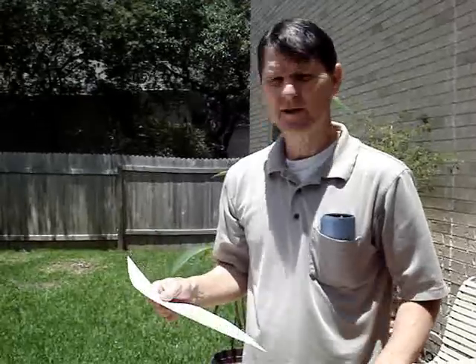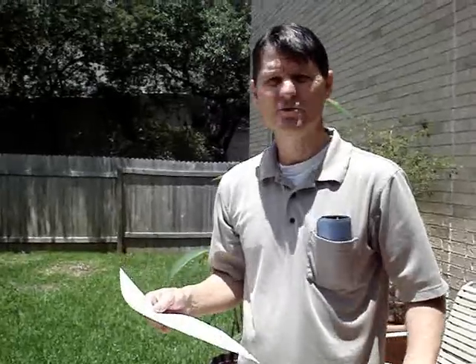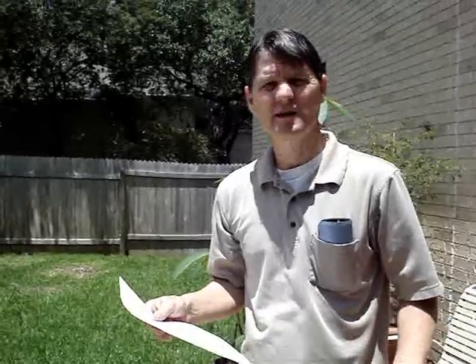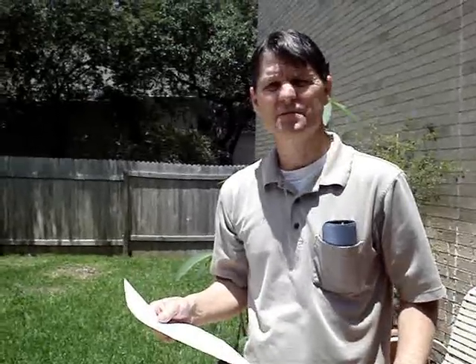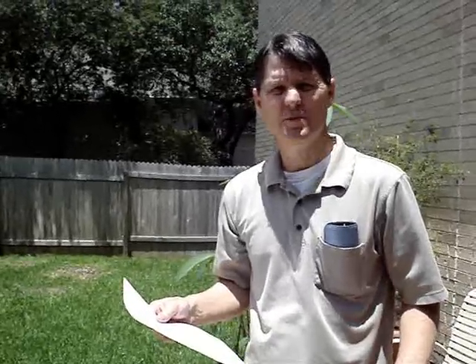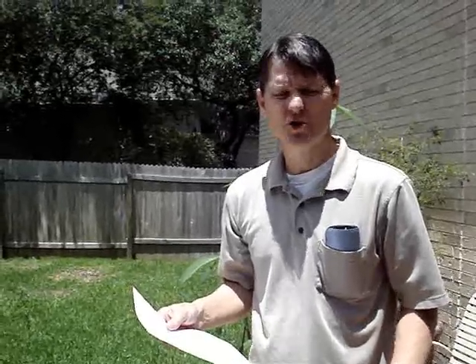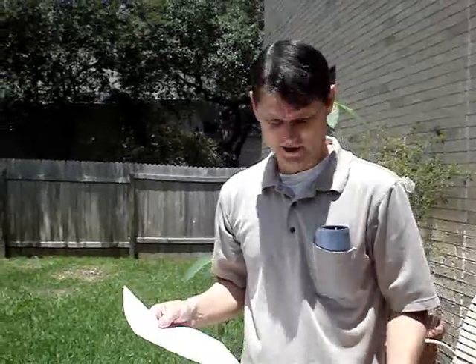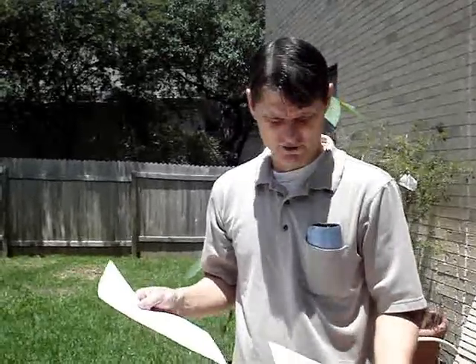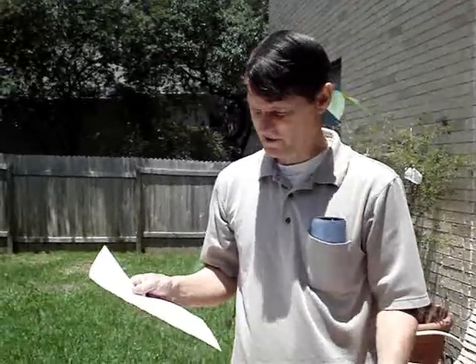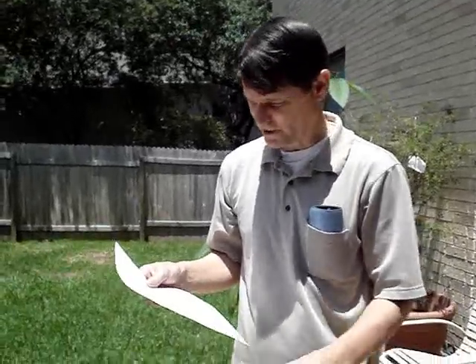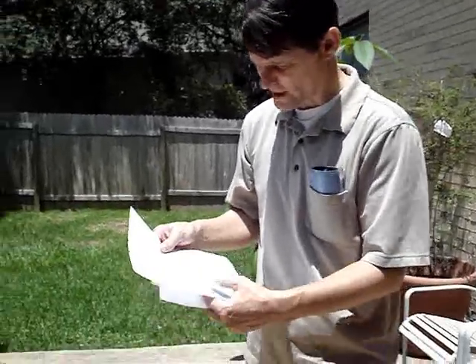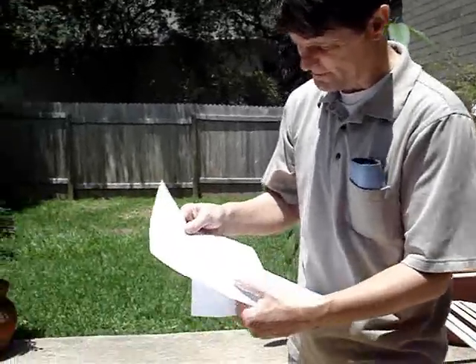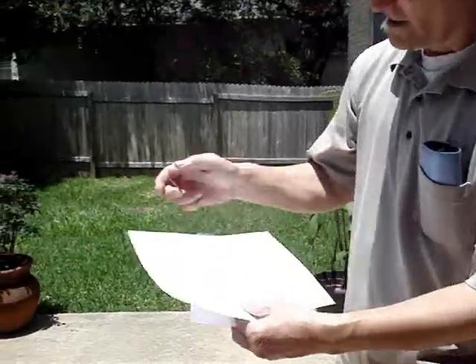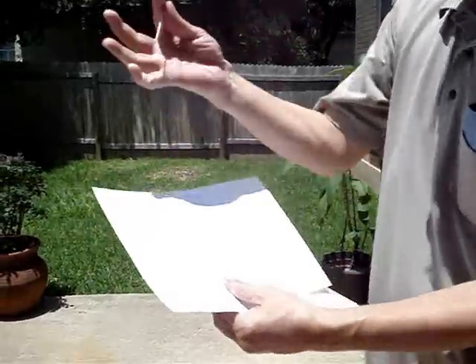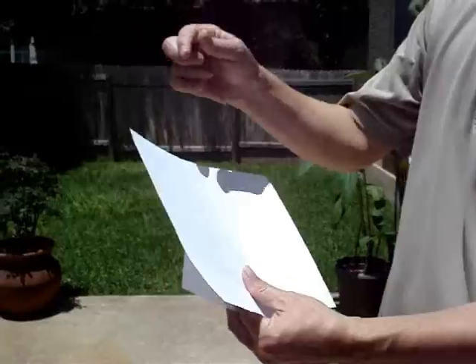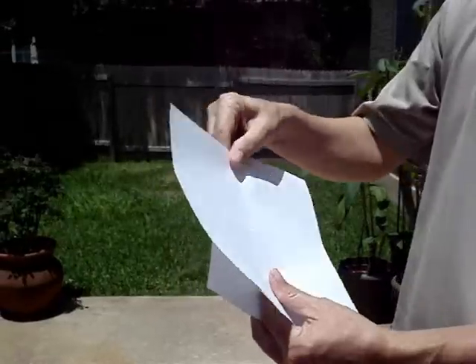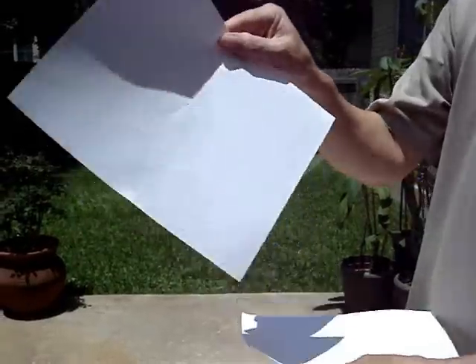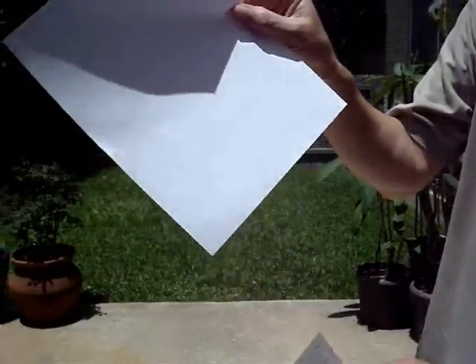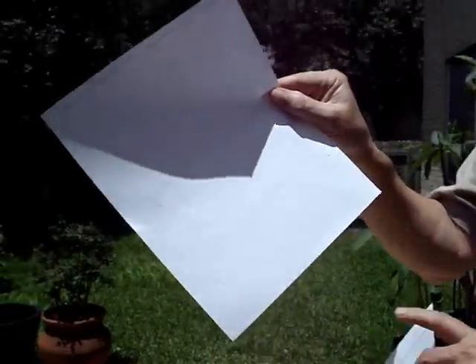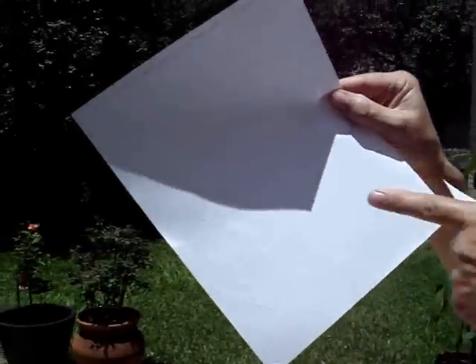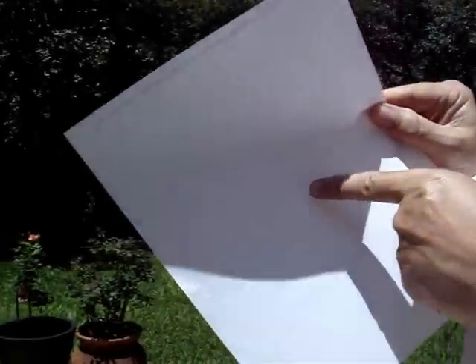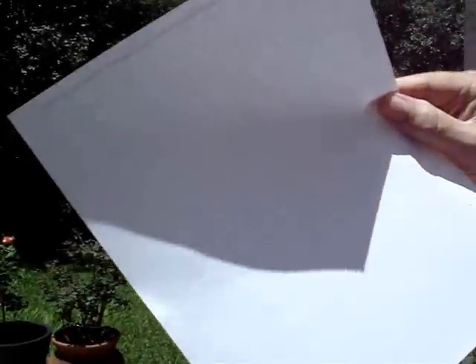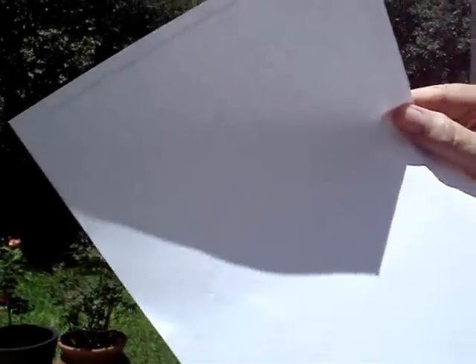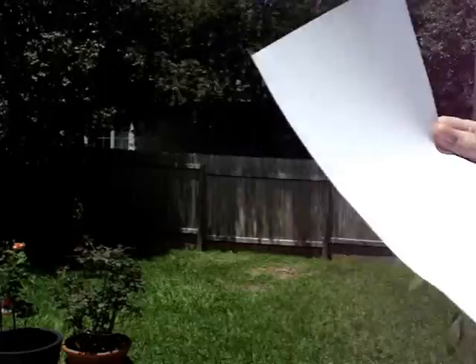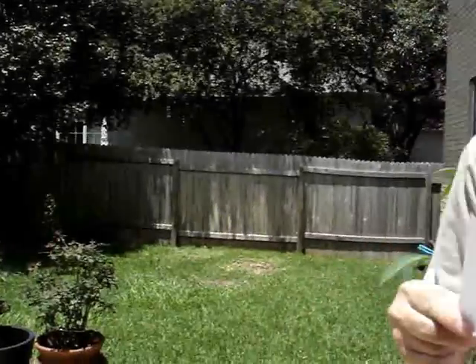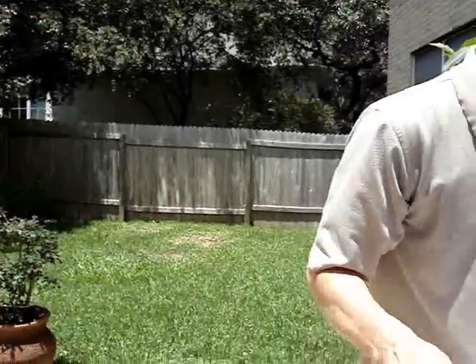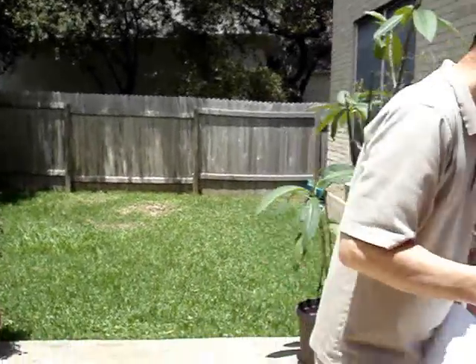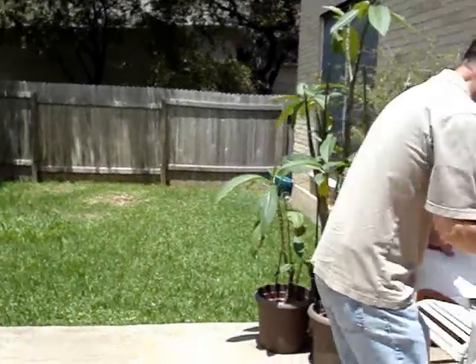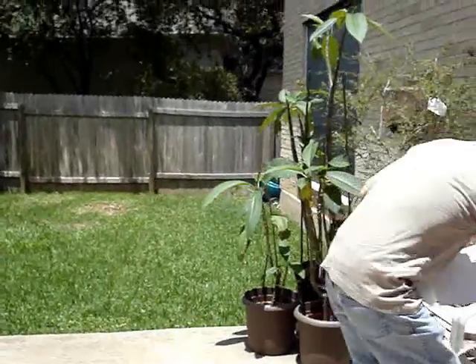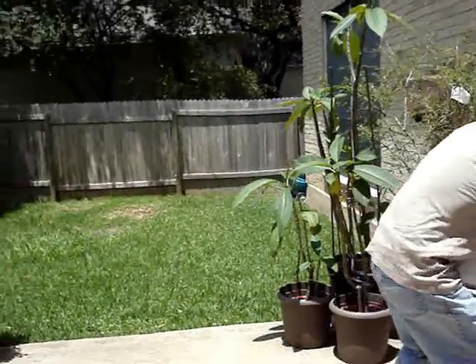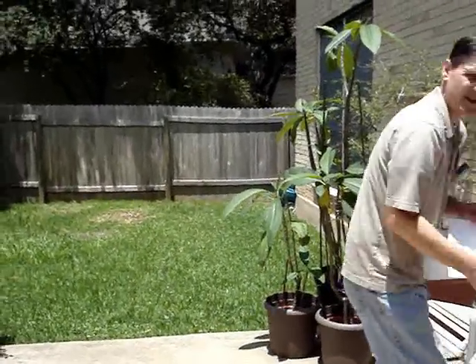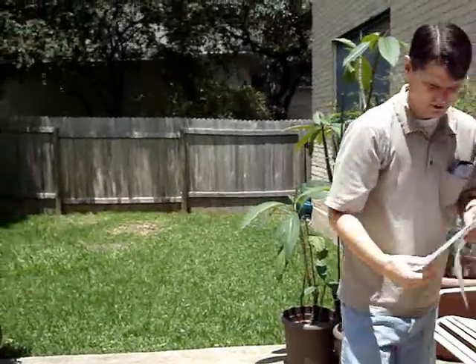Here's how you view an eclipse with pinhole projection. Two pieces of plain white paper. I use this toothpick to make a small hole in the paper. That's about the right size — the toothpick-sized hole.